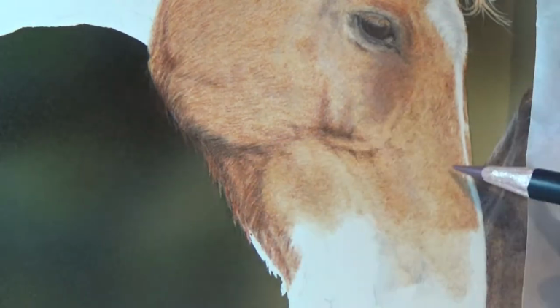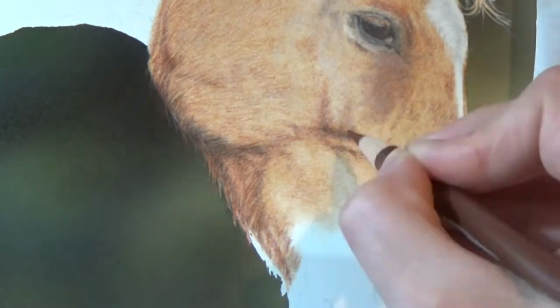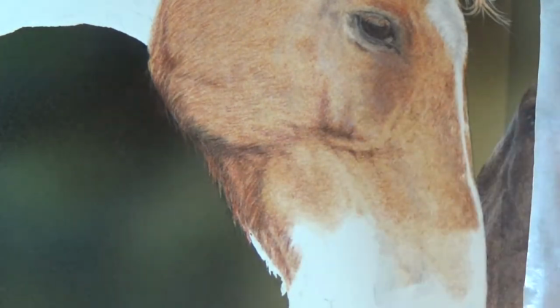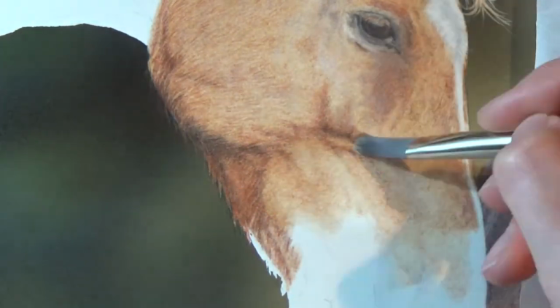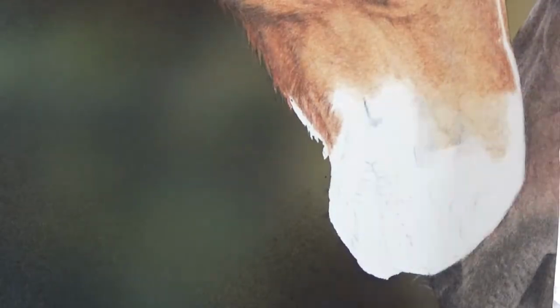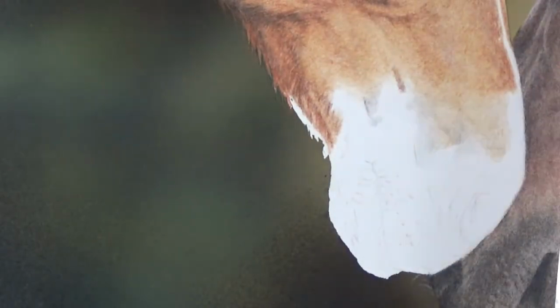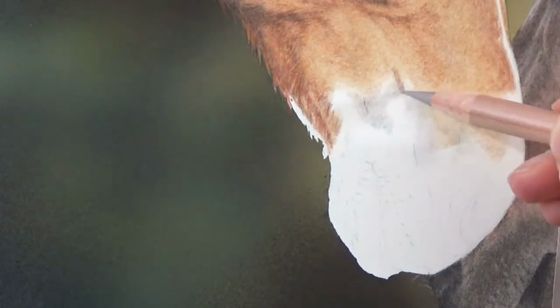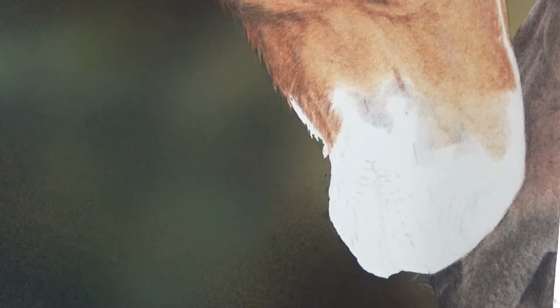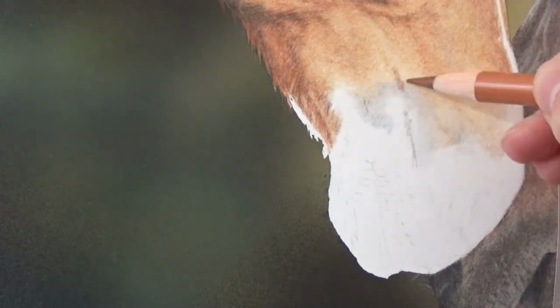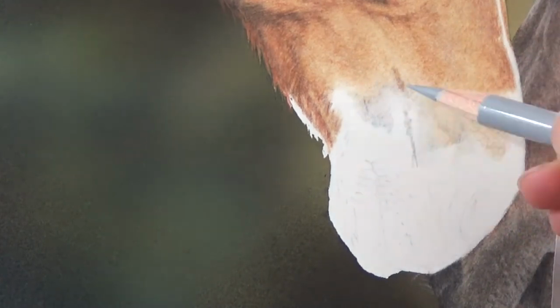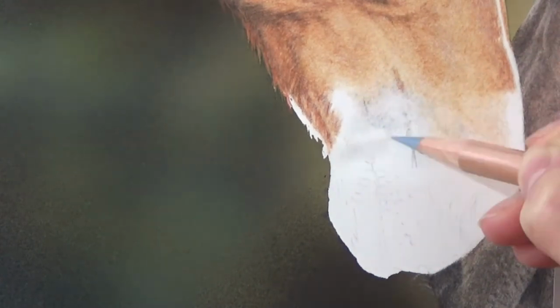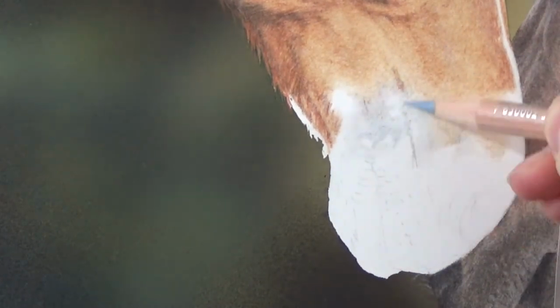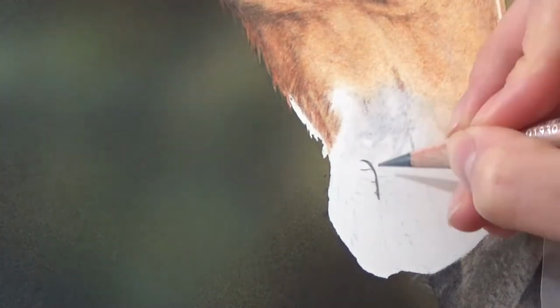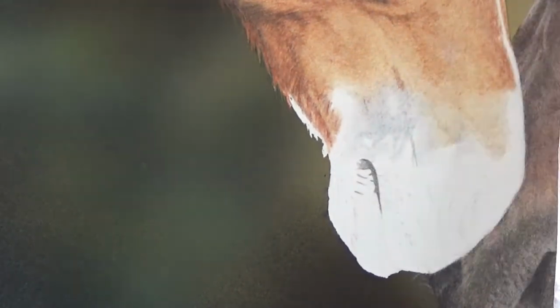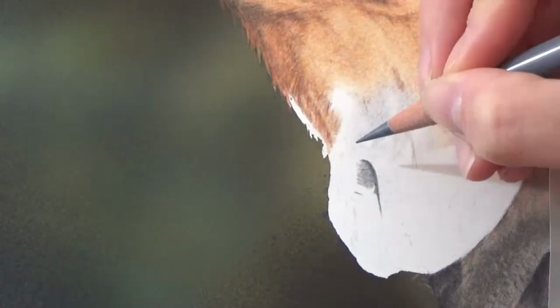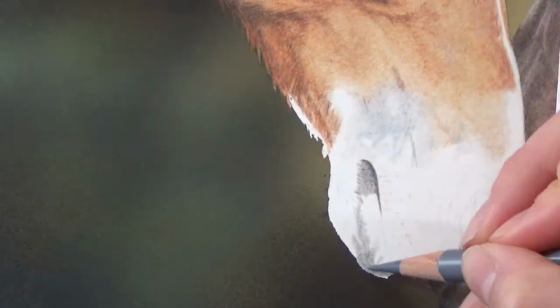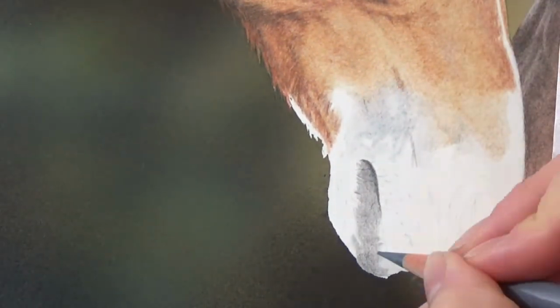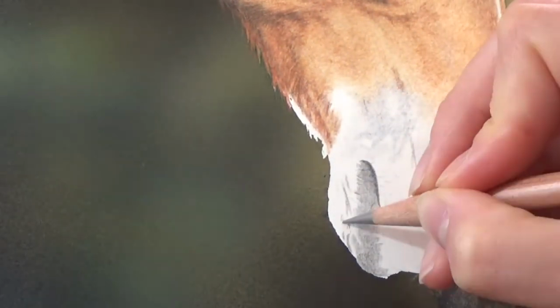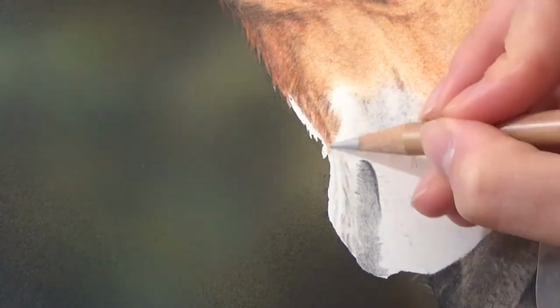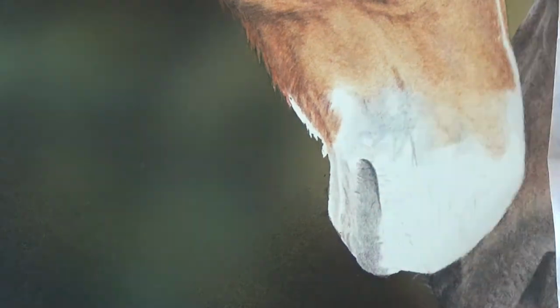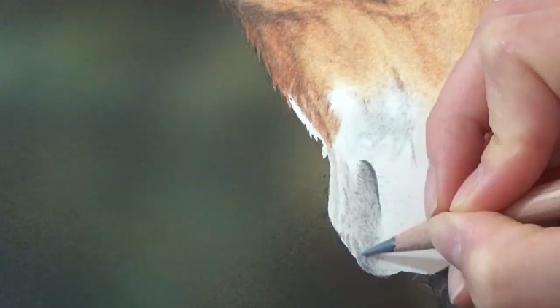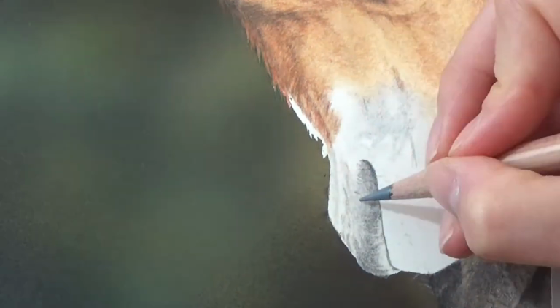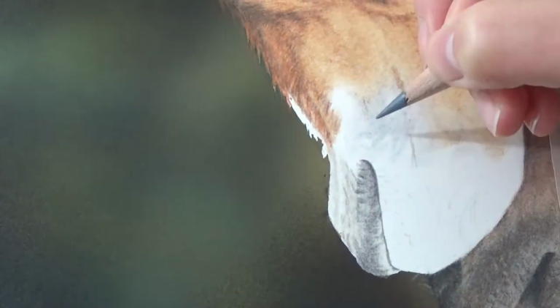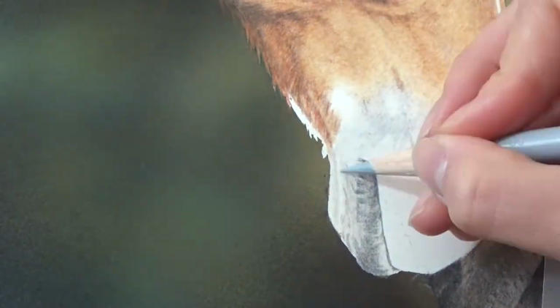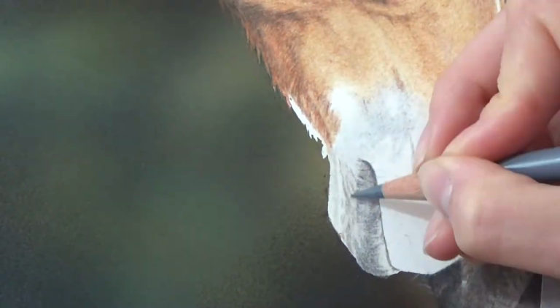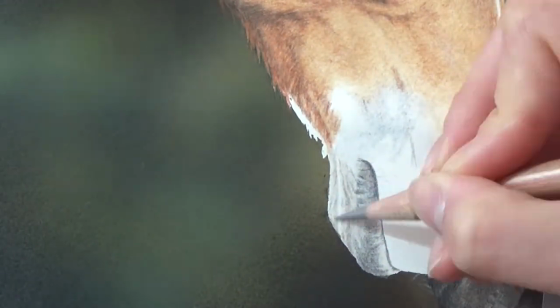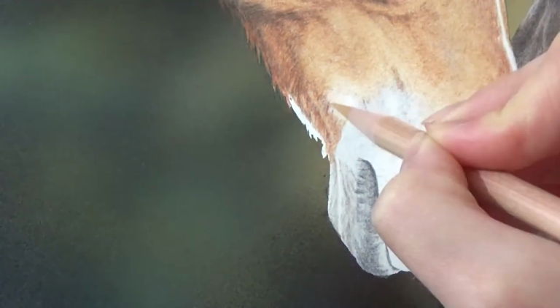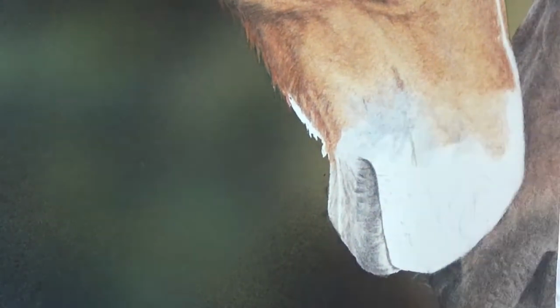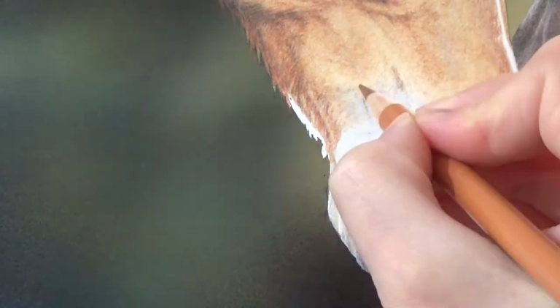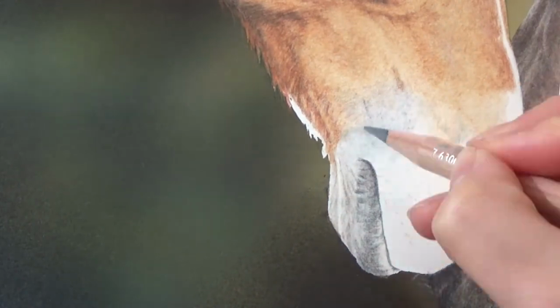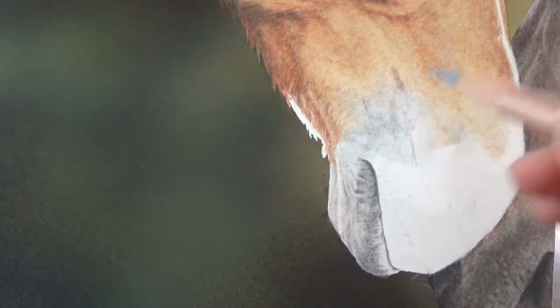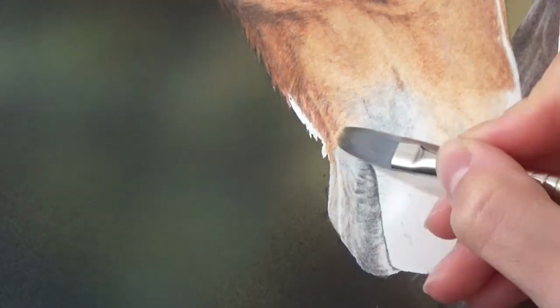Again, I'm just gradually deepening those shadows, getting them as dark as they need to be. As I work through my drawing, I often stop to compare it more closely to my reference photo. This is quite good for showing up what areas are not dark enough, what areas need to be adjusted and what changes you still need to make.